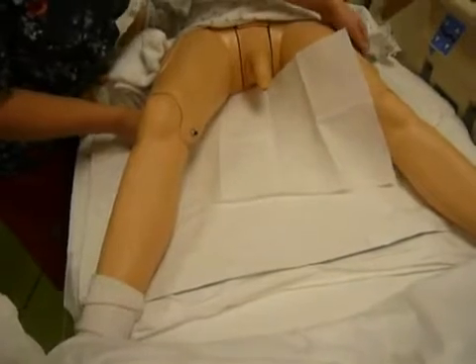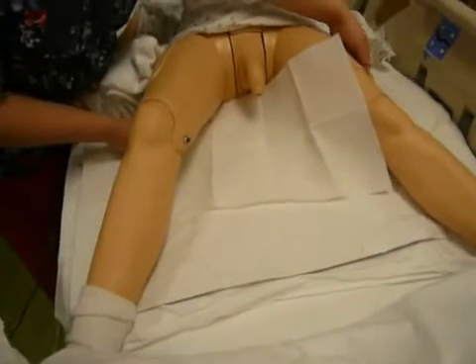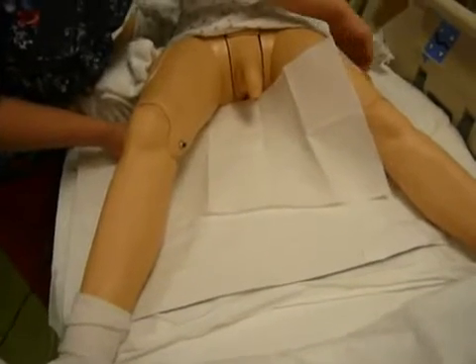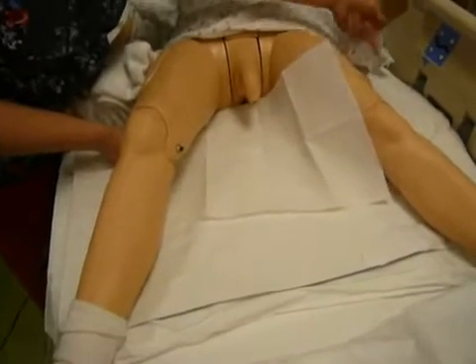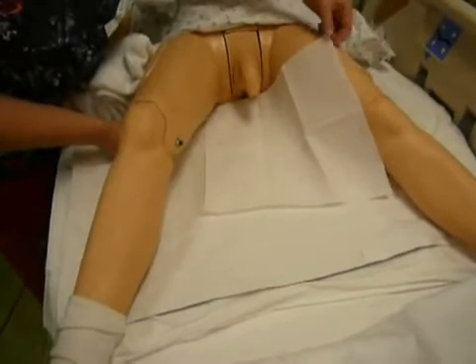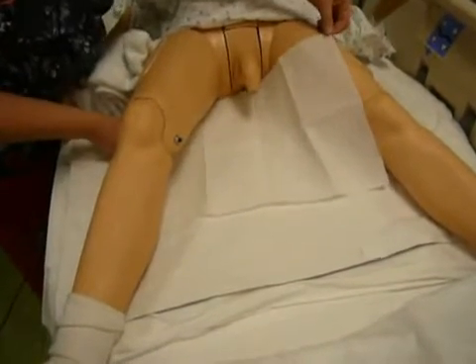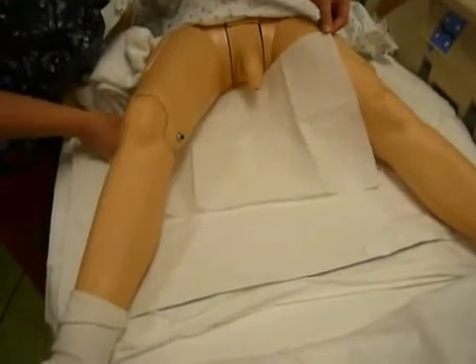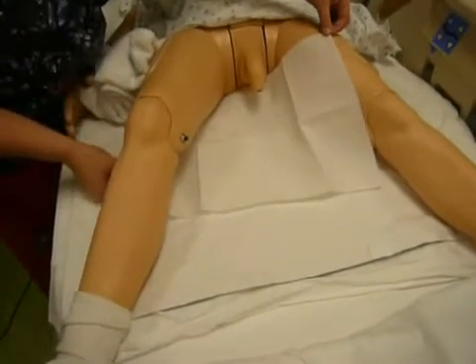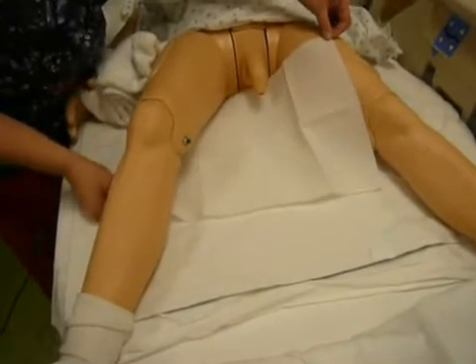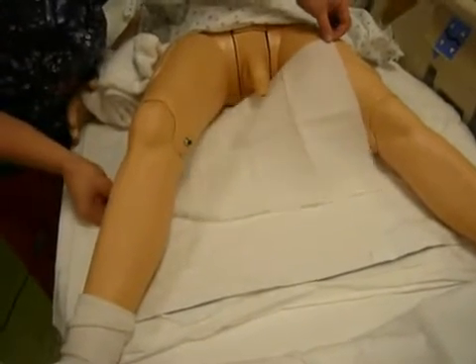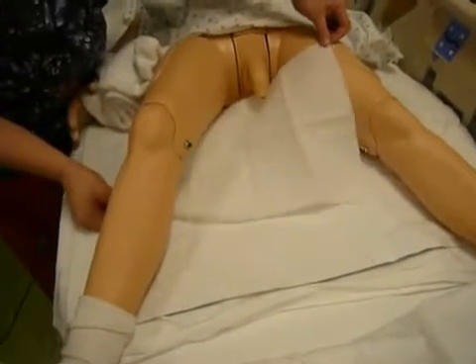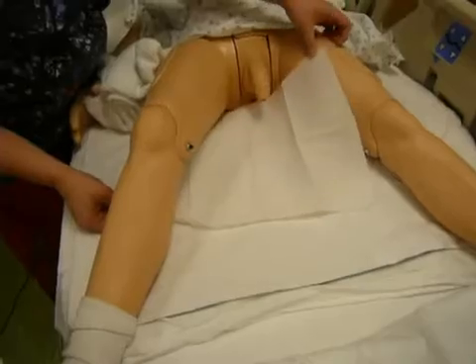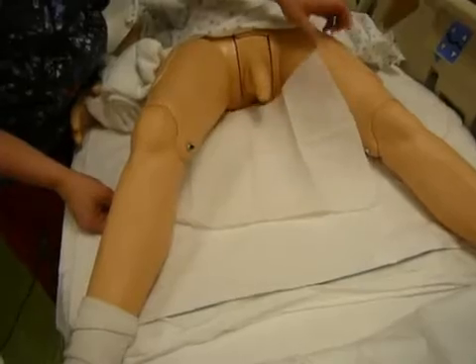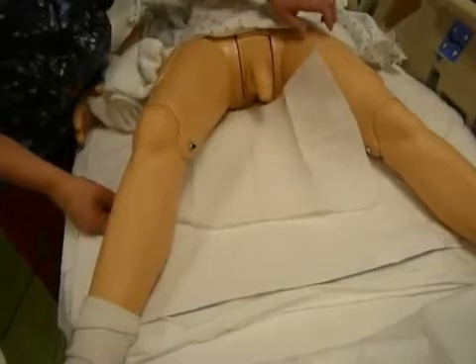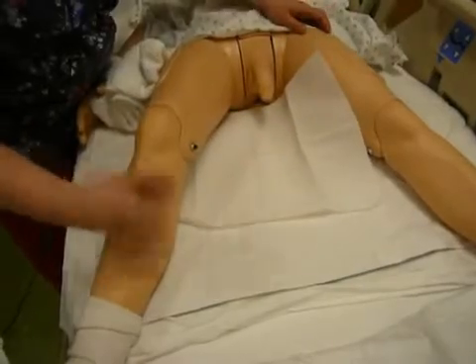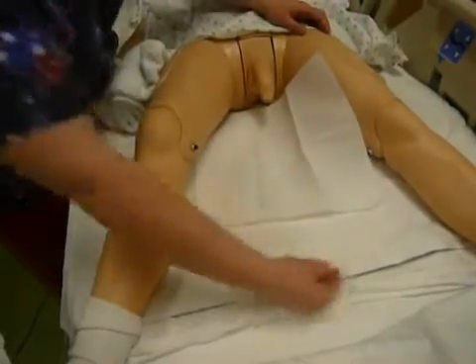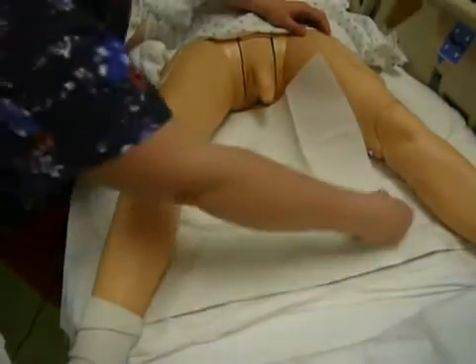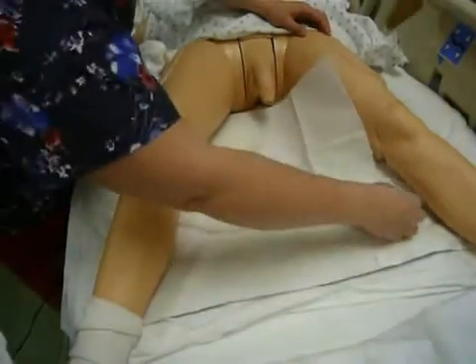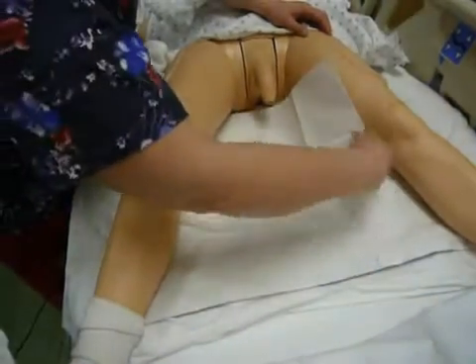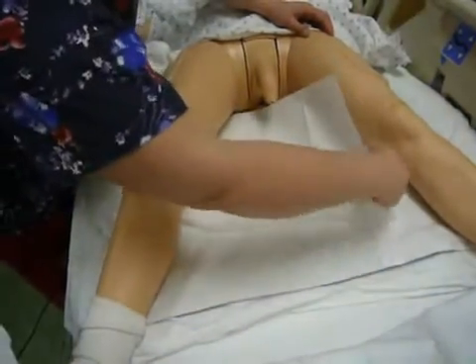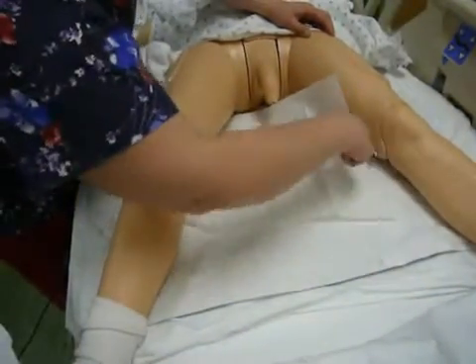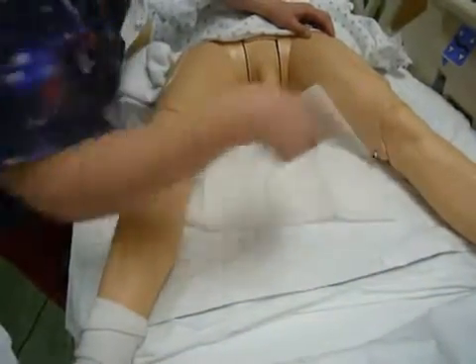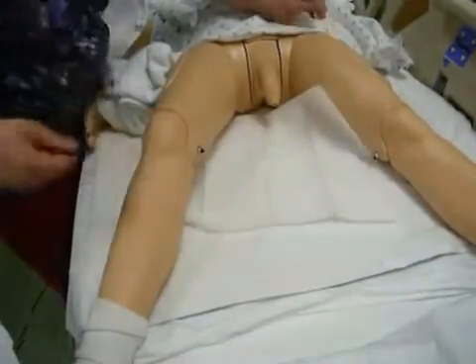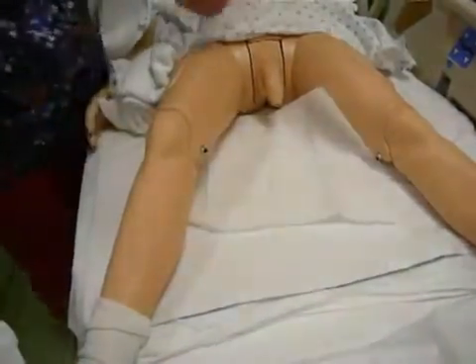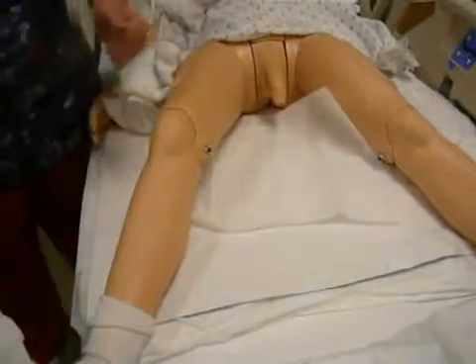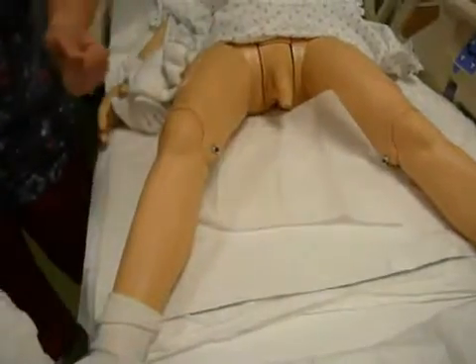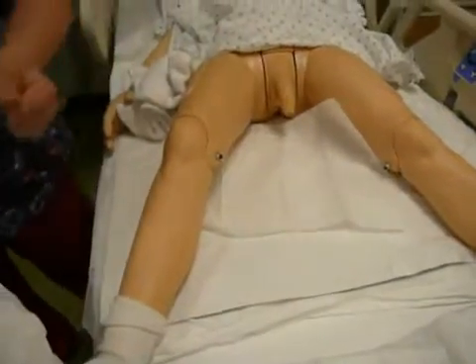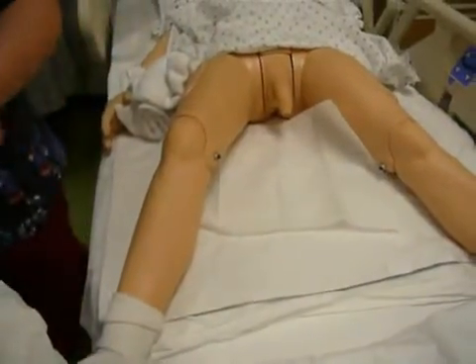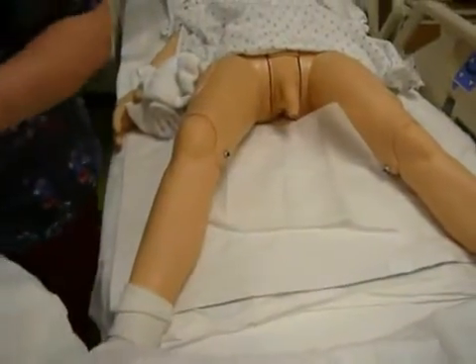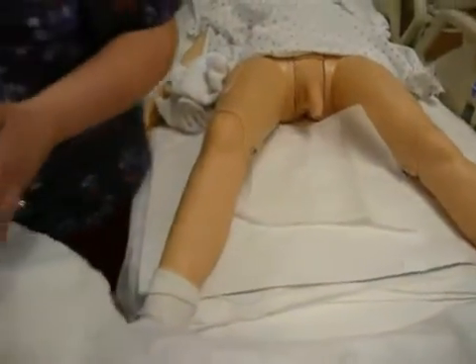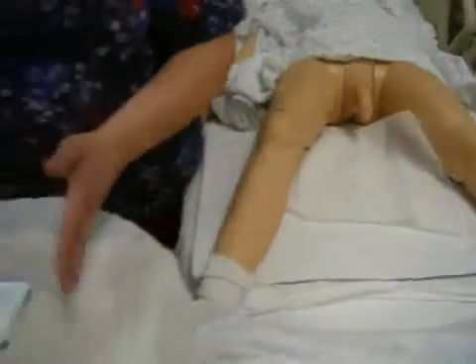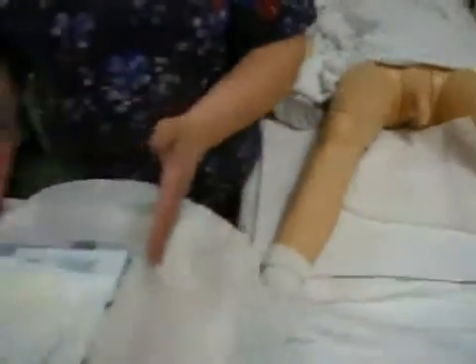If I had someone on the other side of the bed, they could reach under his leg. But for demonstration purposes, this is just going to fold right there. Now I'm going to come back to my sterile field on the bedside table.